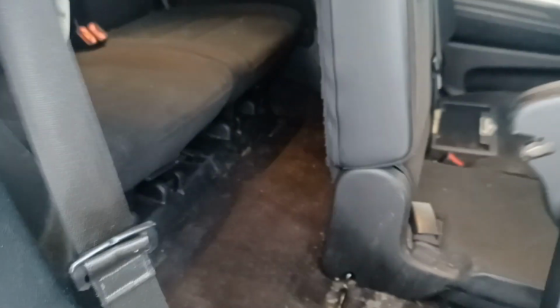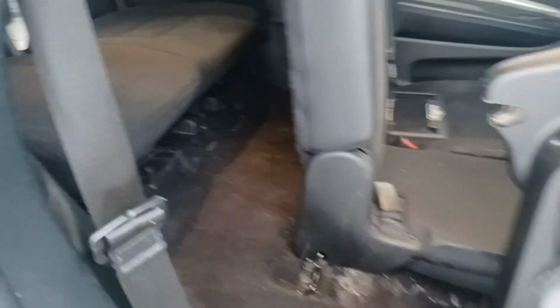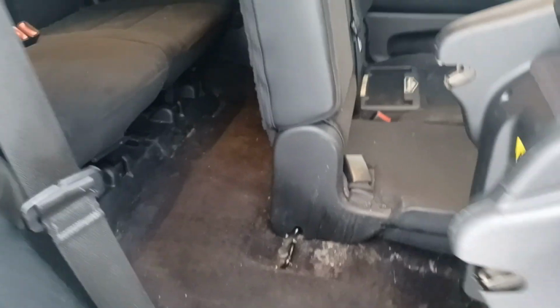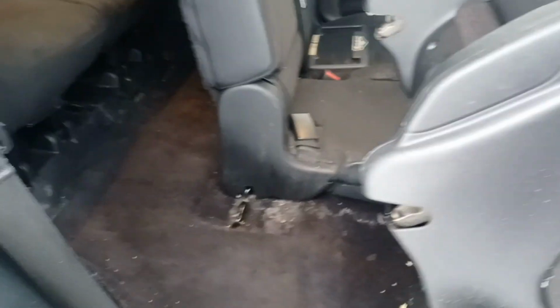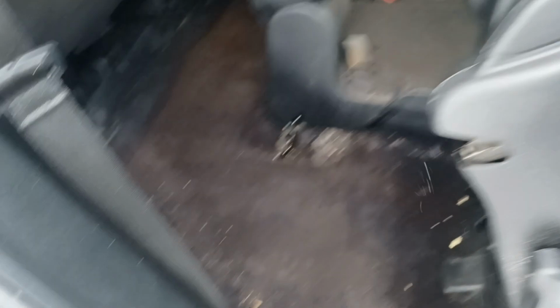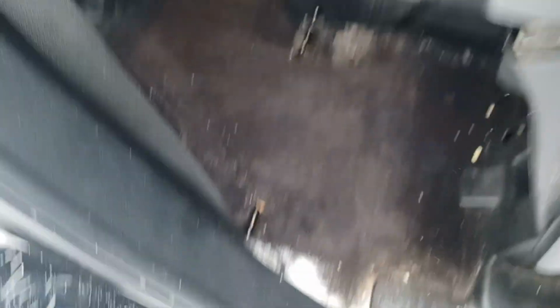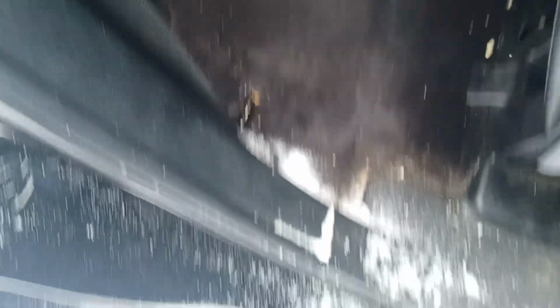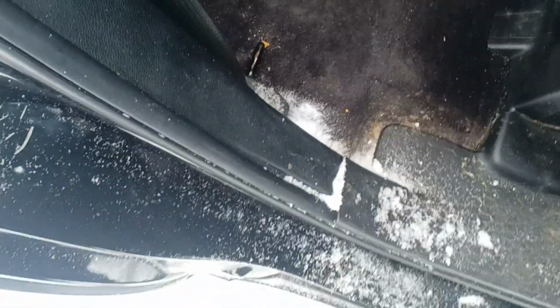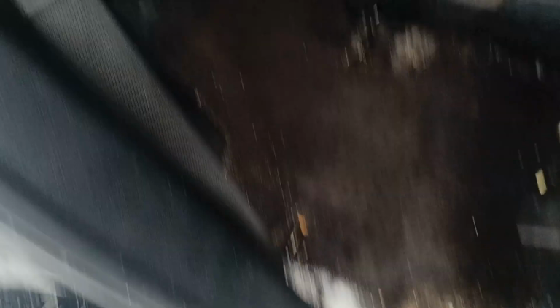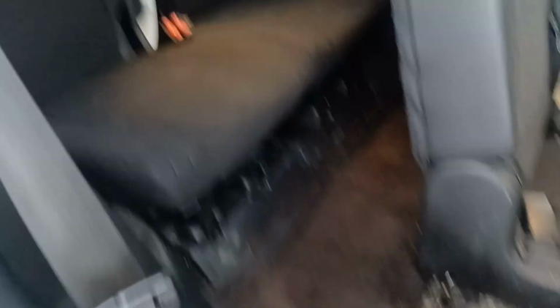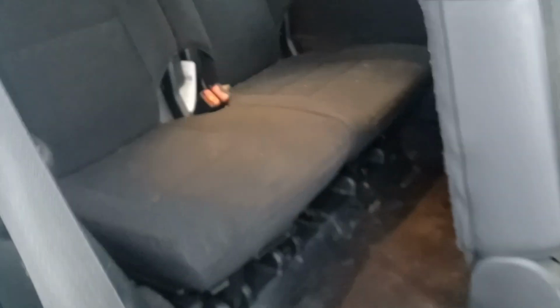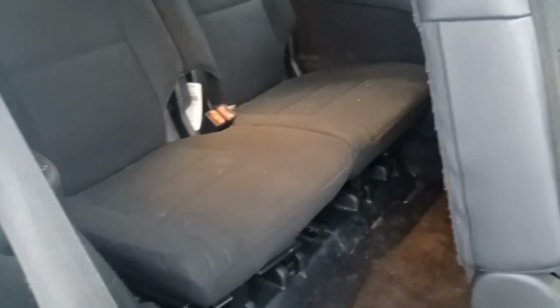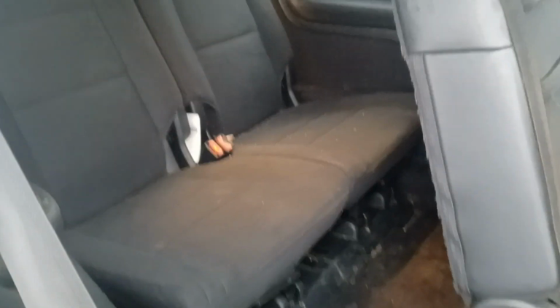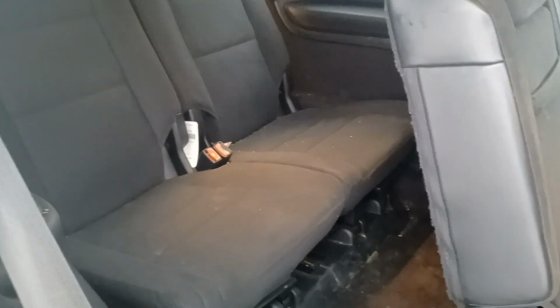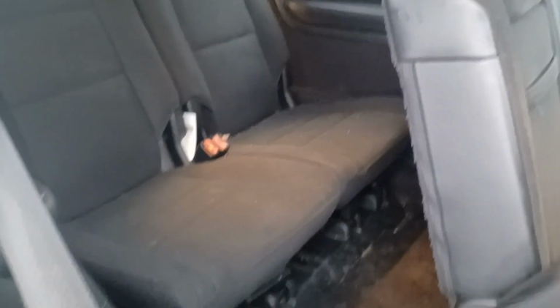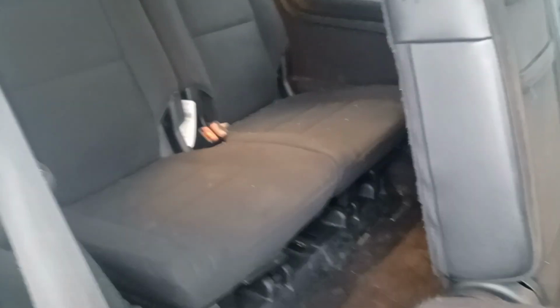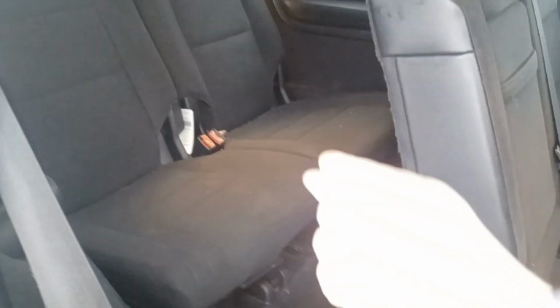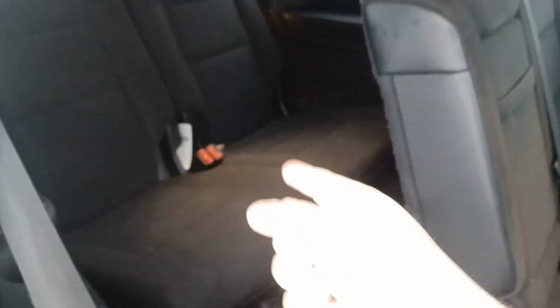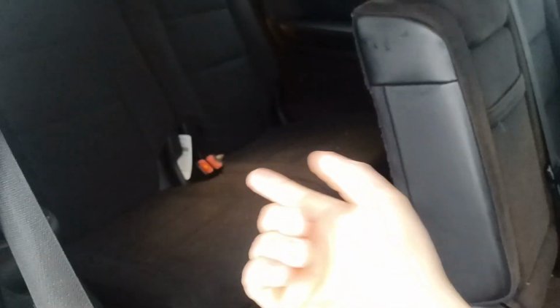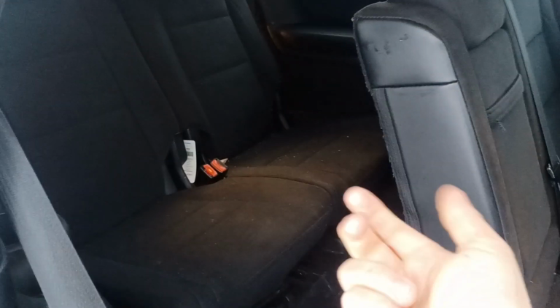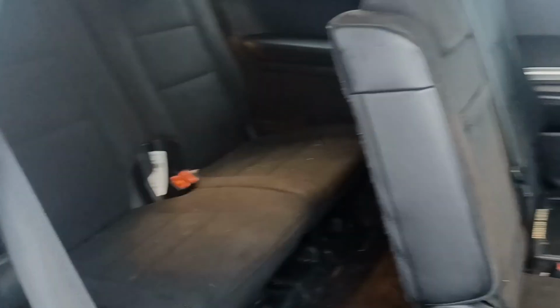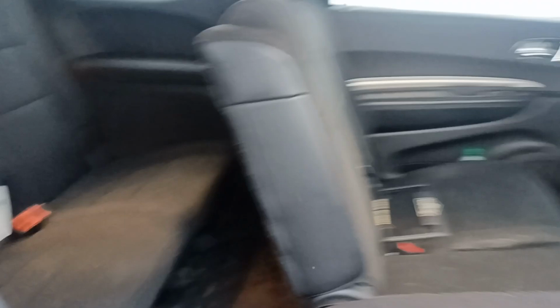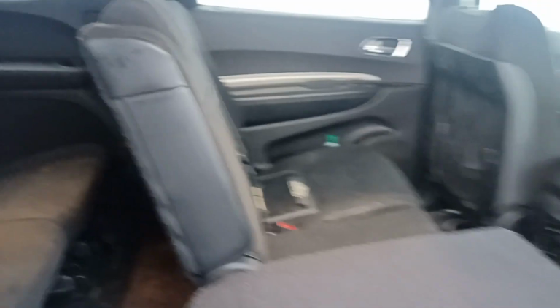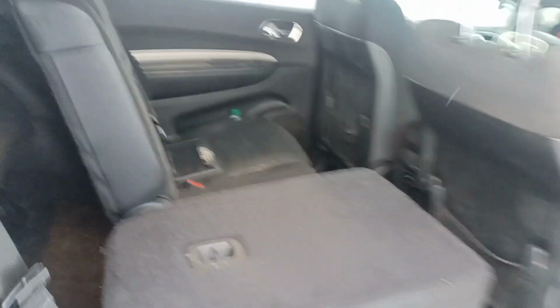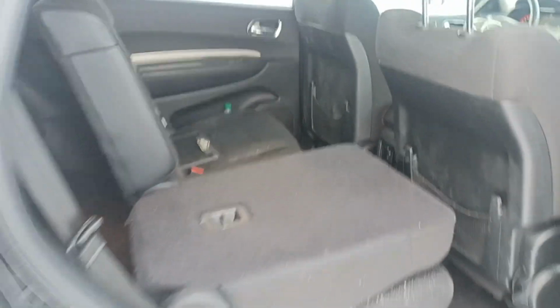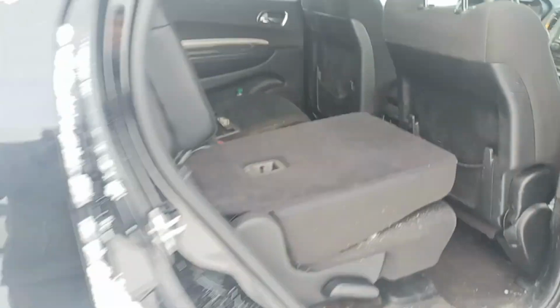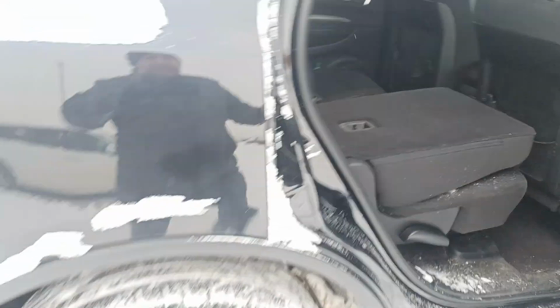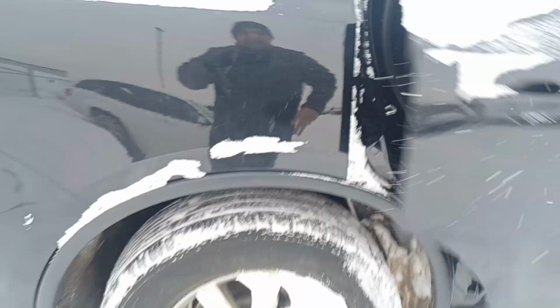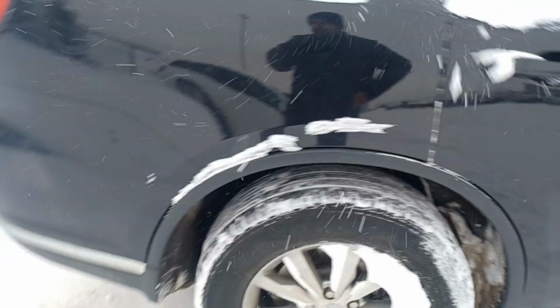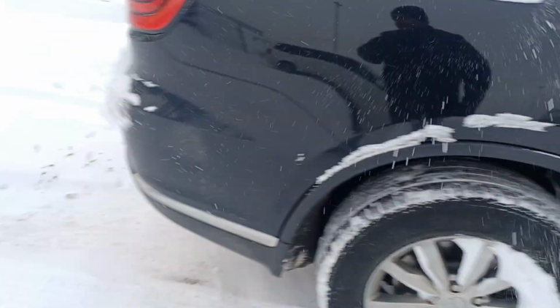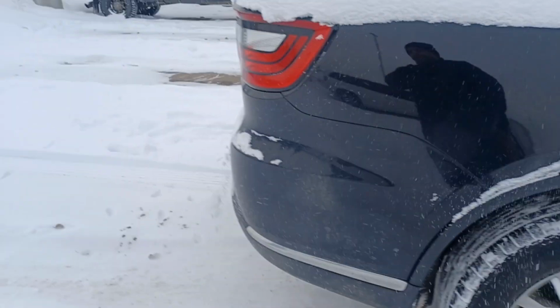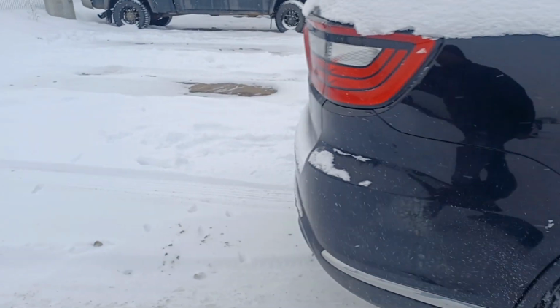And here is how you access the third row. This is a seven-seater, or you can fold down those seats so you can use it as a five-seater — it's up to you.